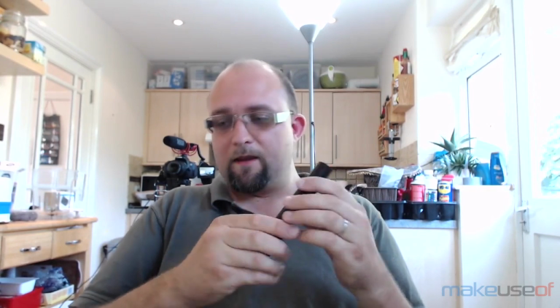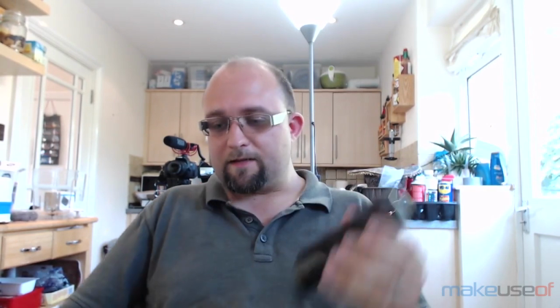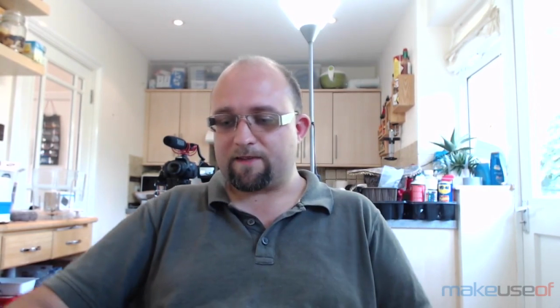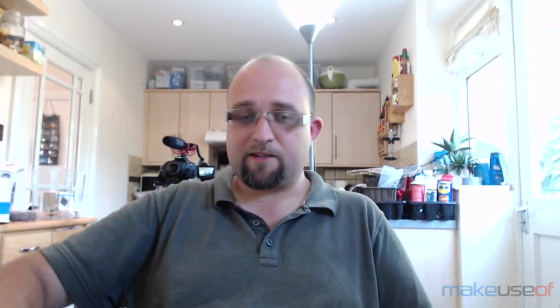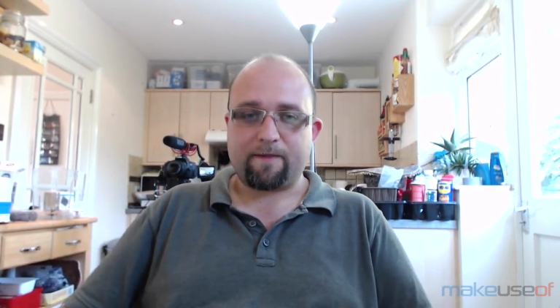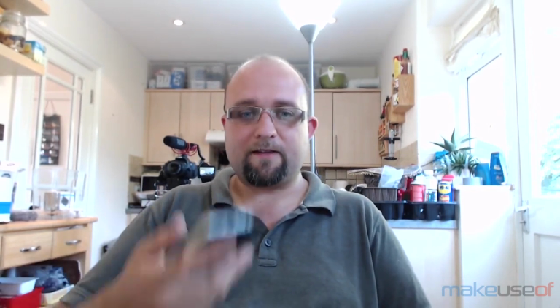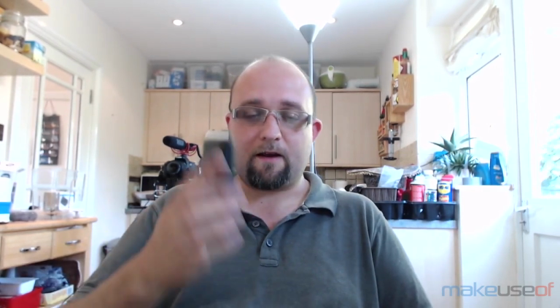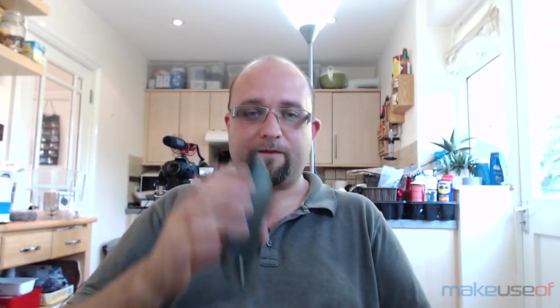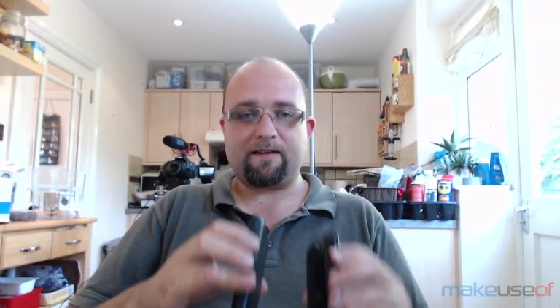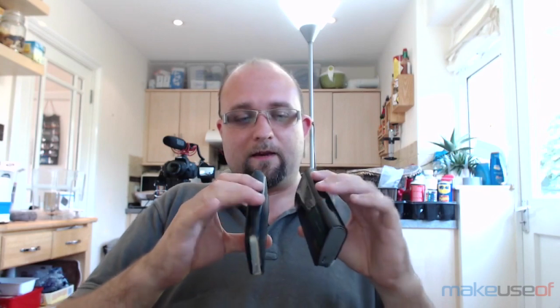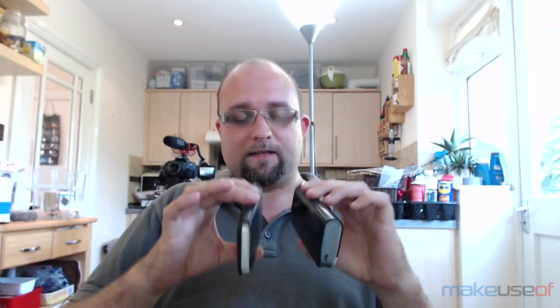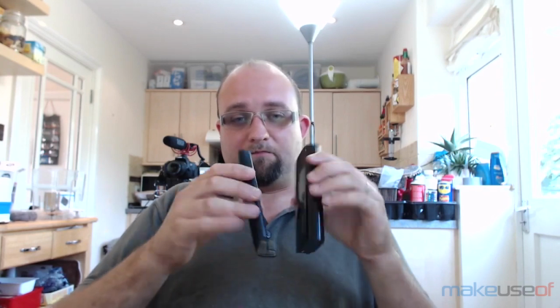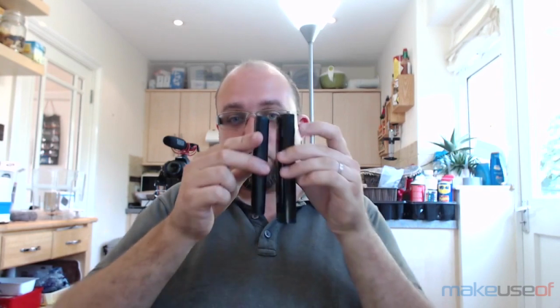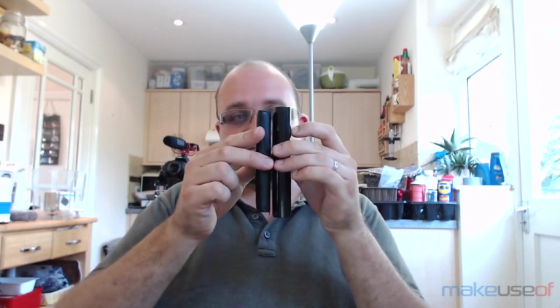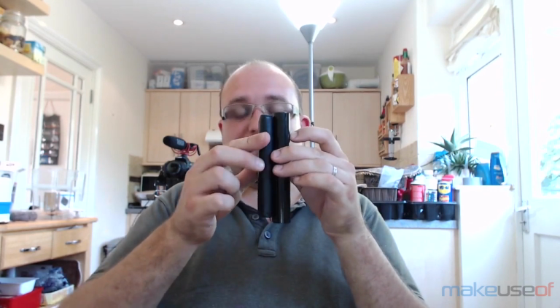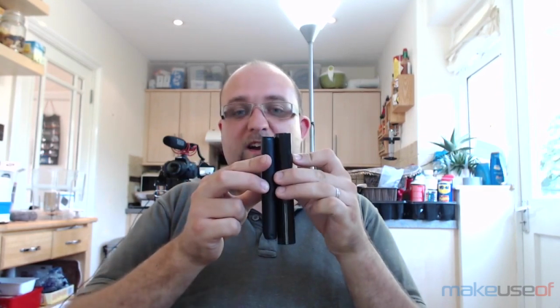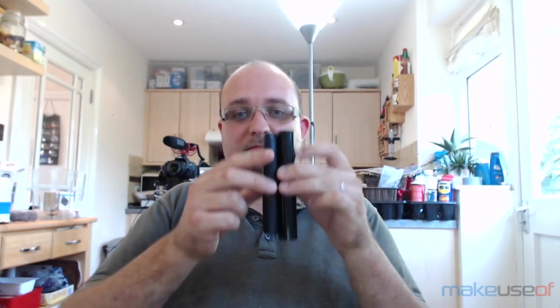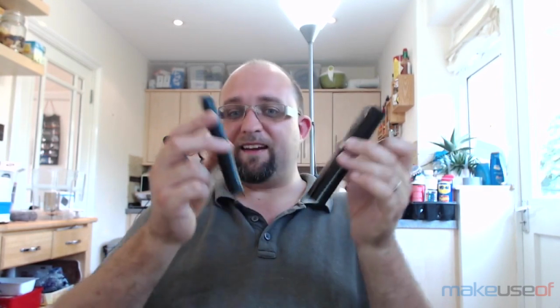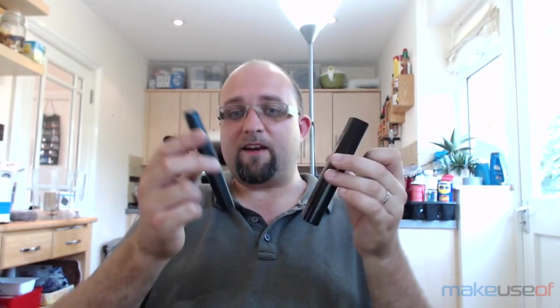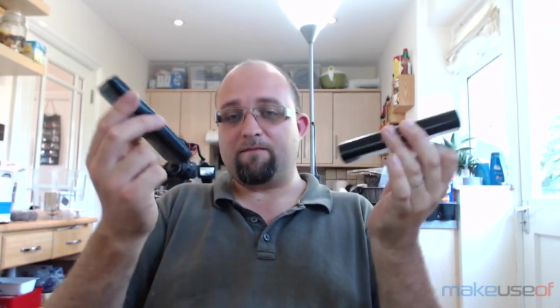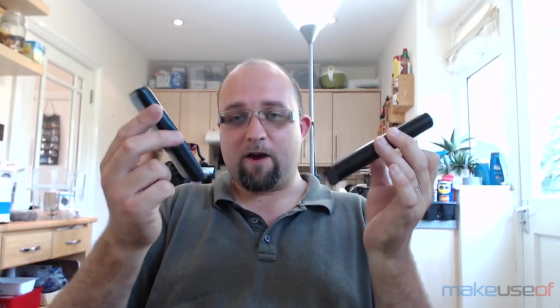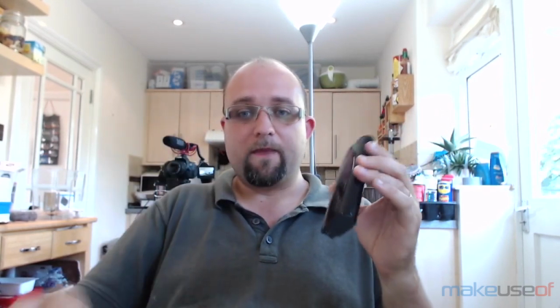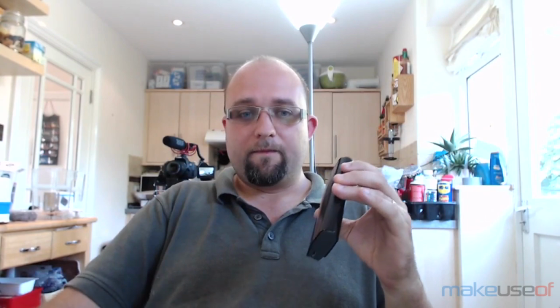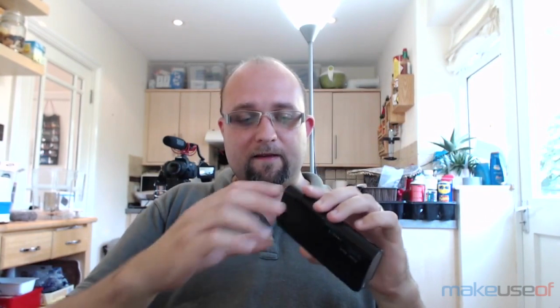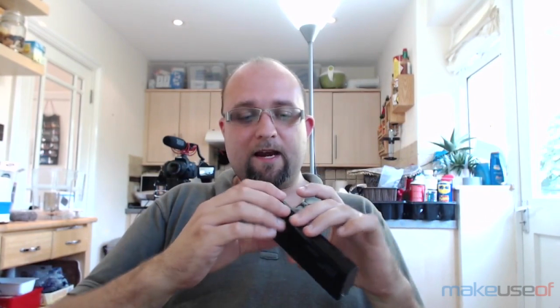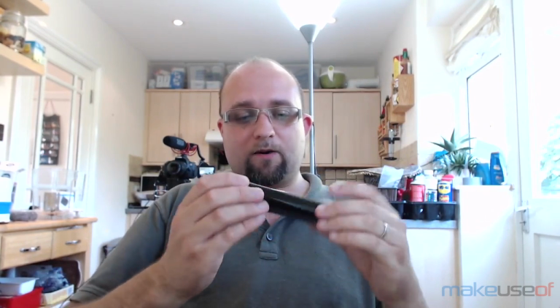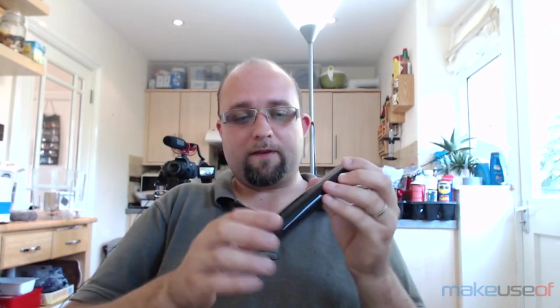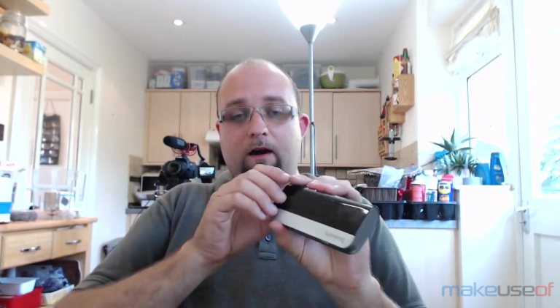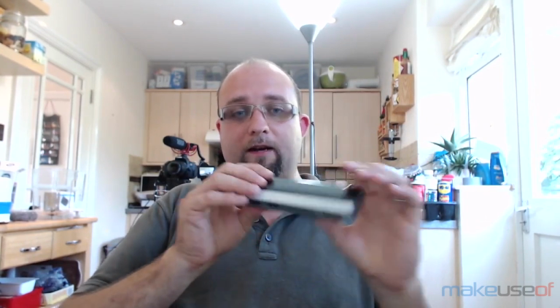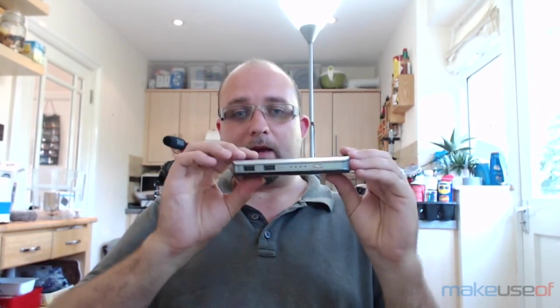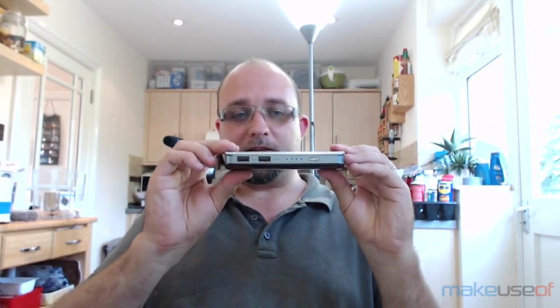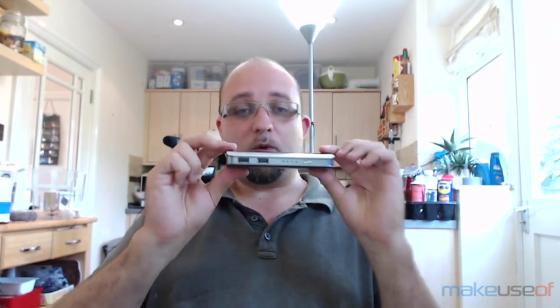In terms of size, just for comparison, this is an iPhone 5s — it's a little taller, a little thicker, and a little heavier than a smartphone. The design is called the Harmonica, and you can see why.